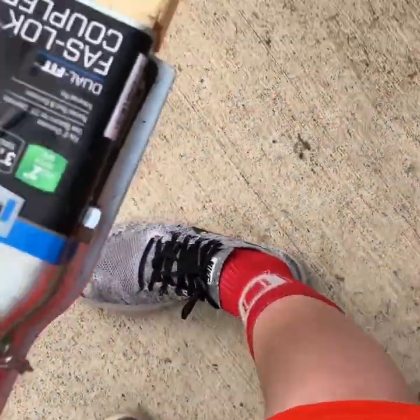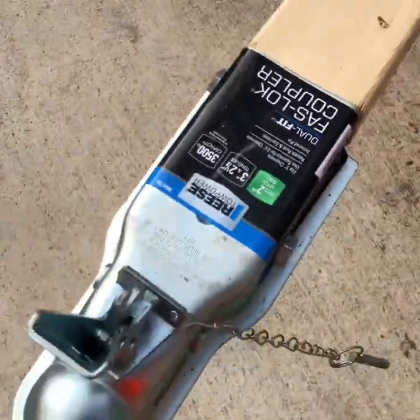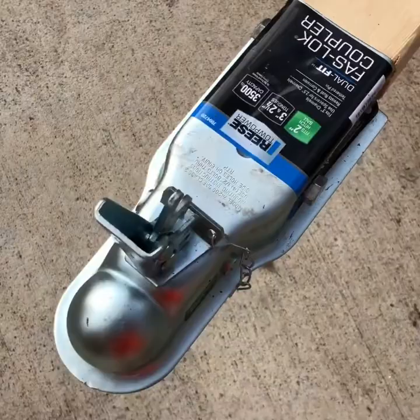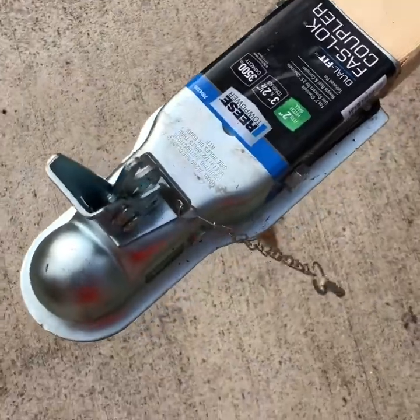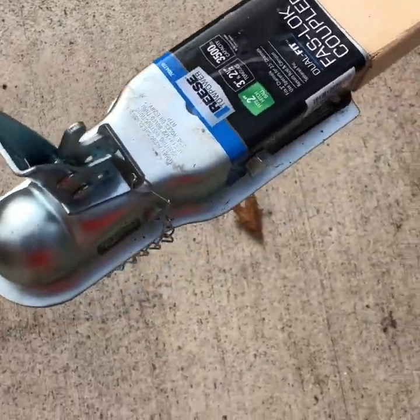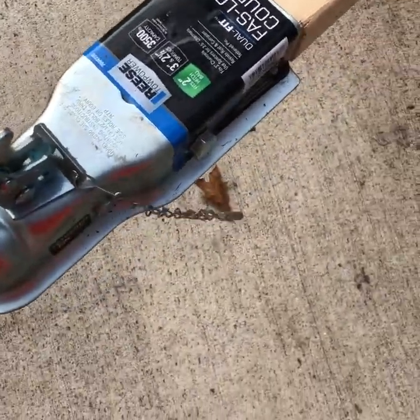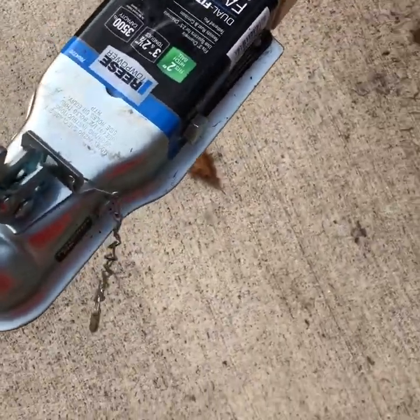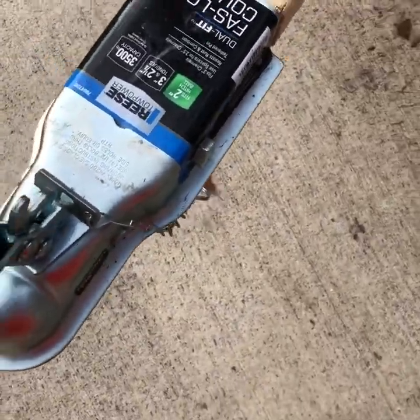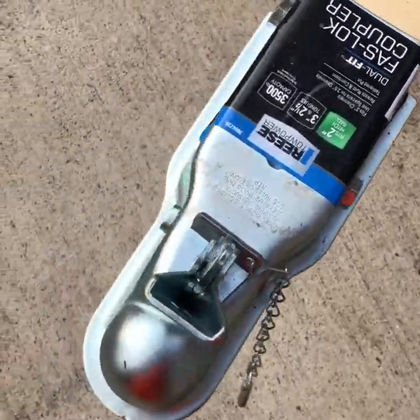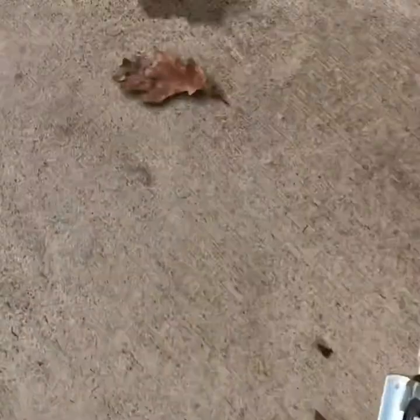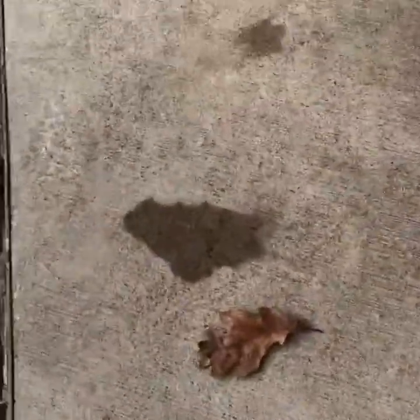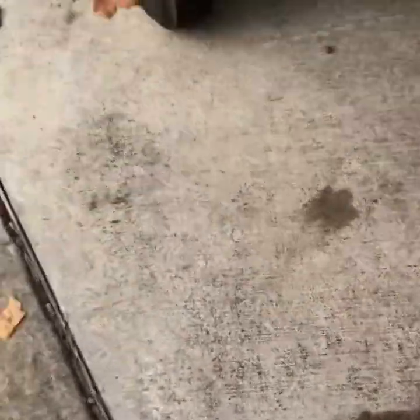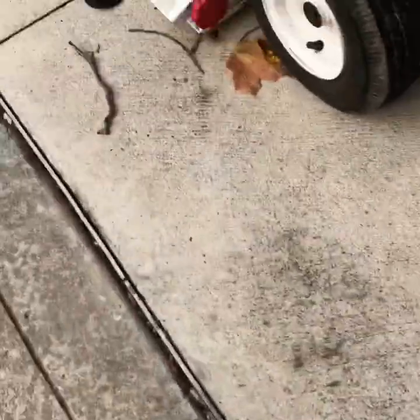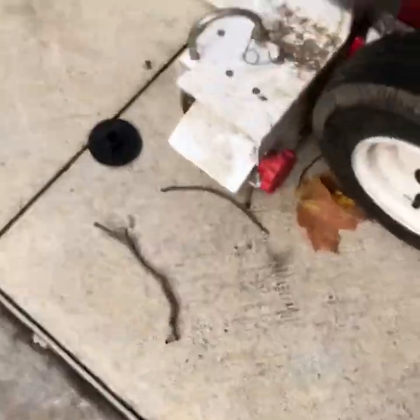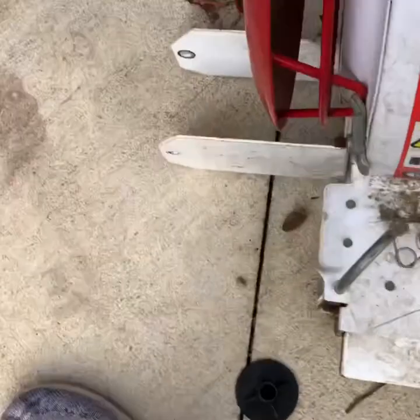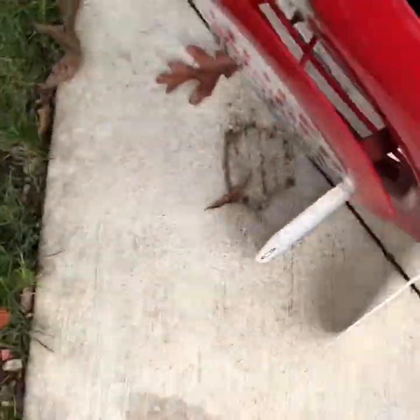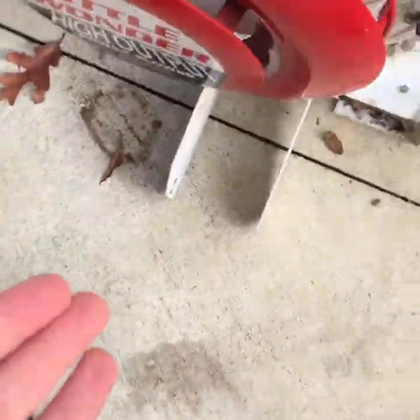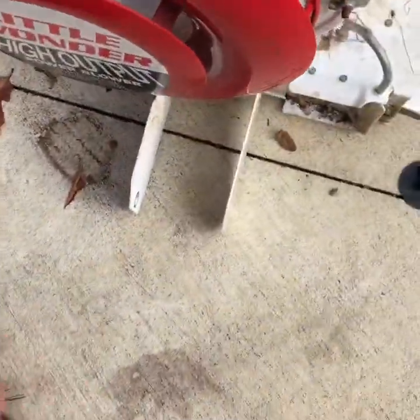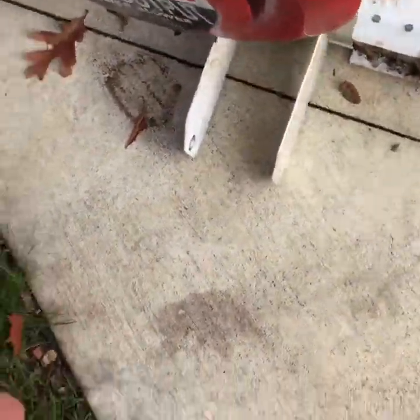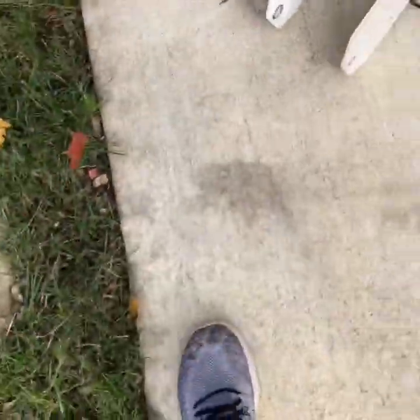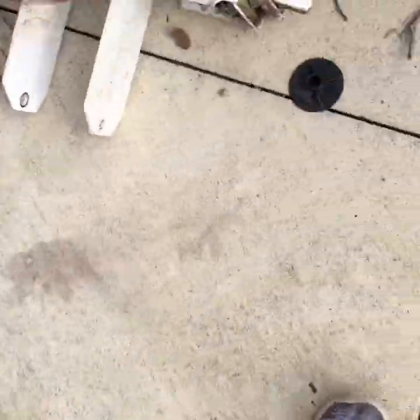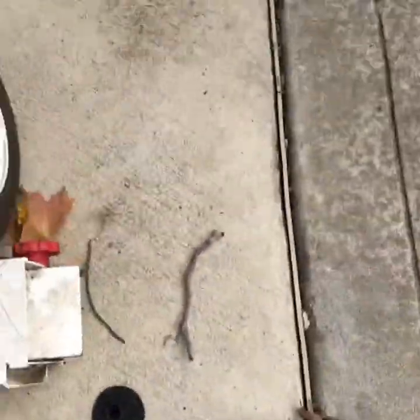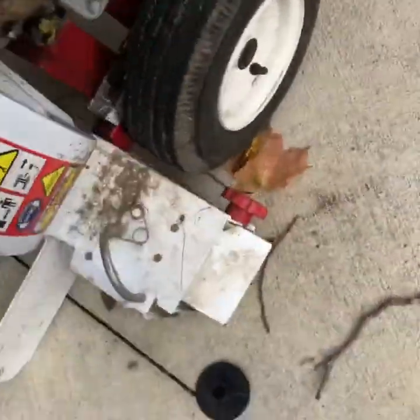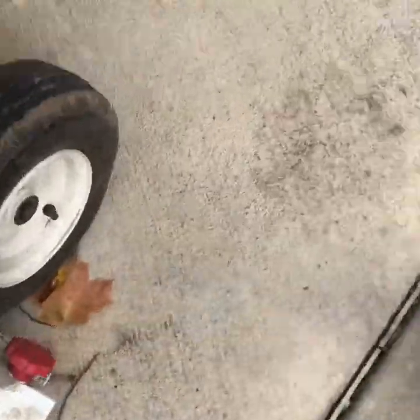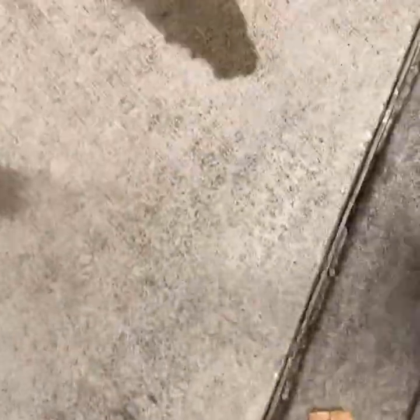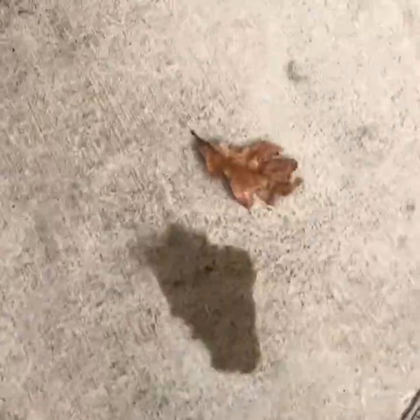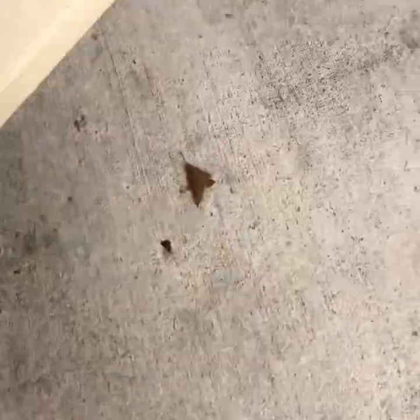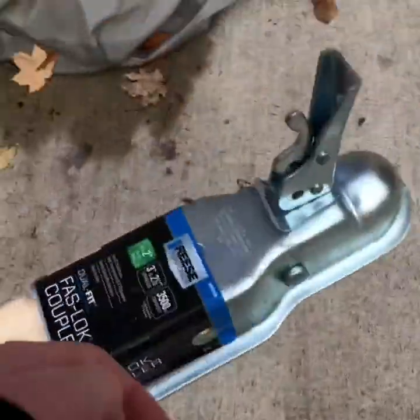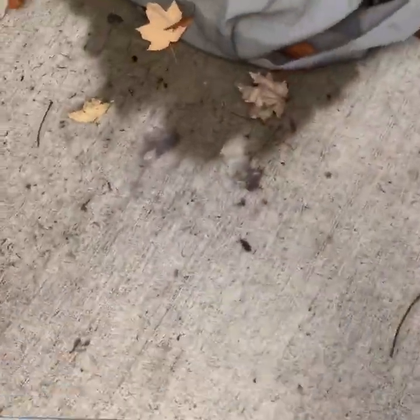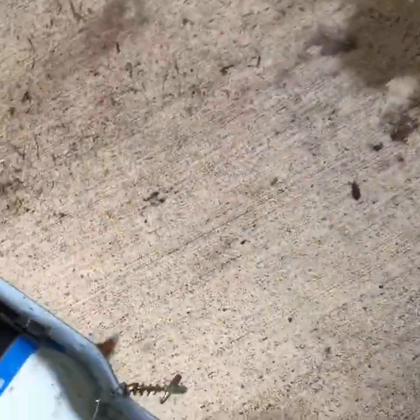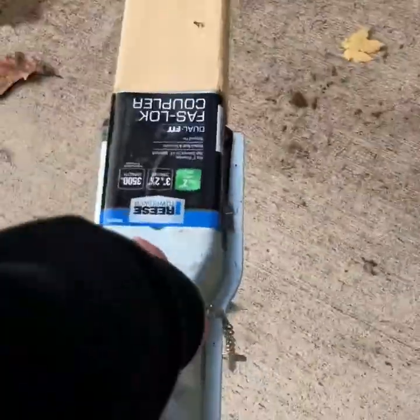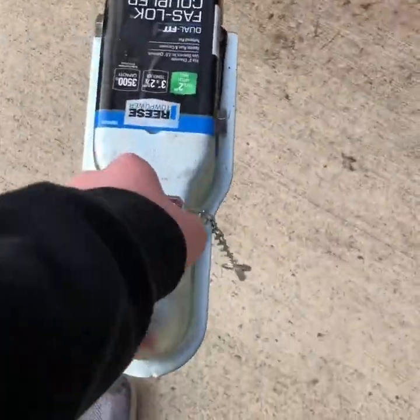Now I'm going to go hook it up to the Gator and show you guys how. One more thing — over here, I took the front wheel off just to give me some more clearance. You really don't need it. So I'm going to show you guys how I hook it up.